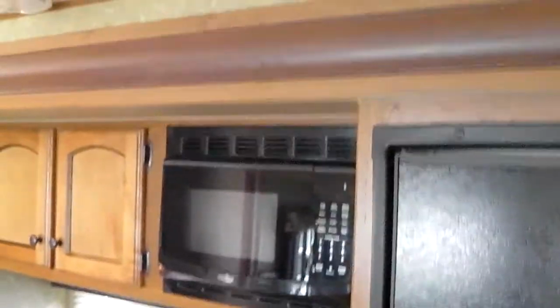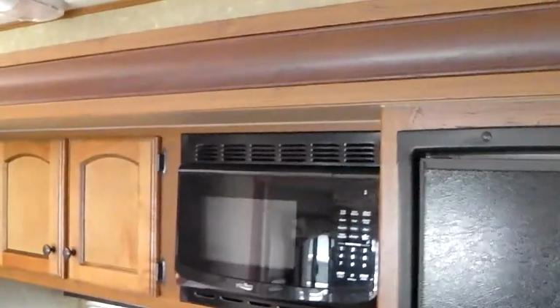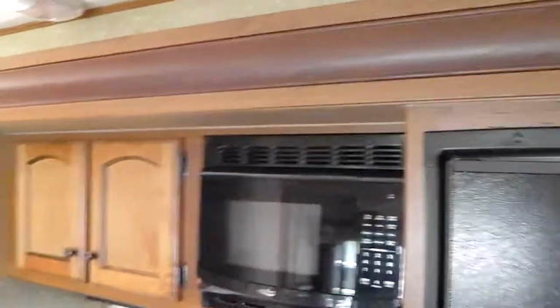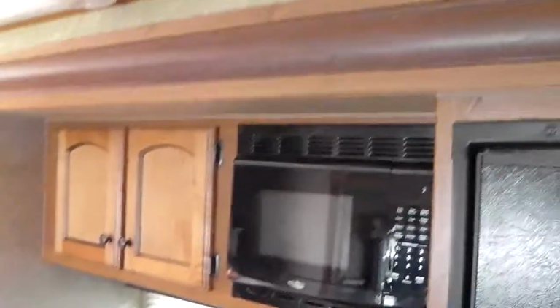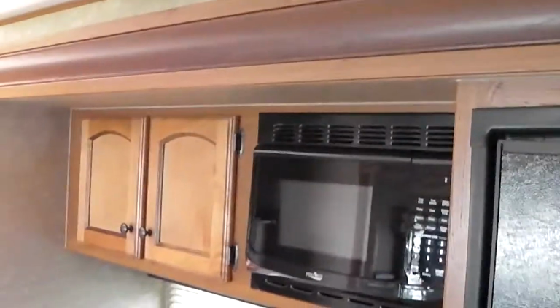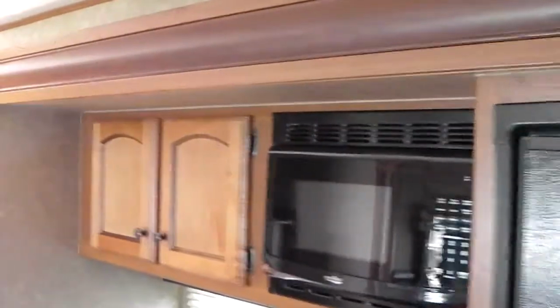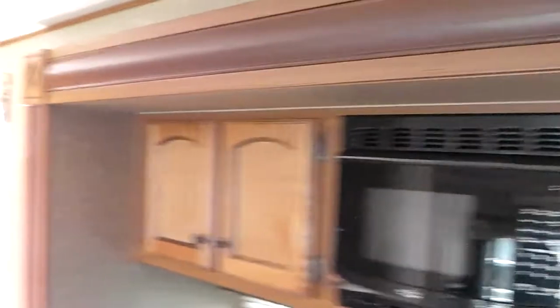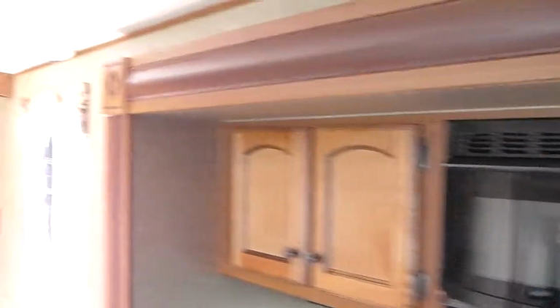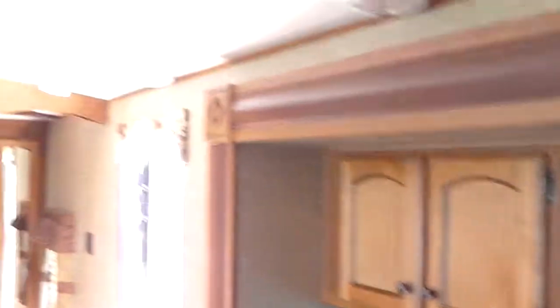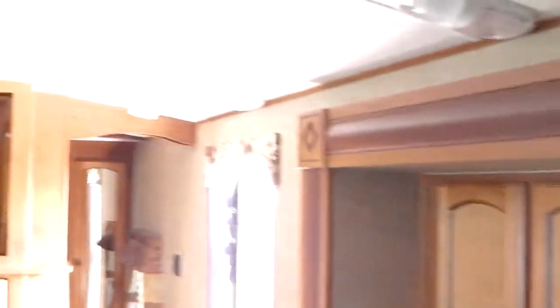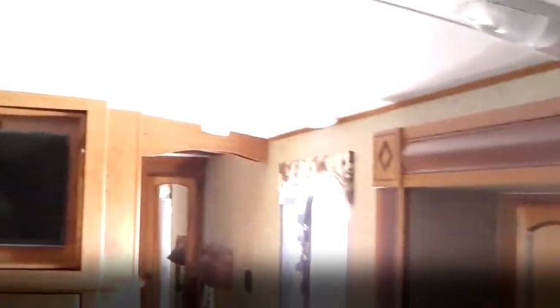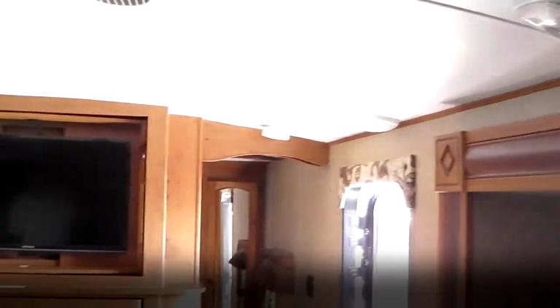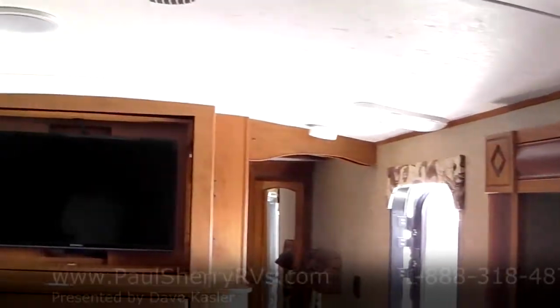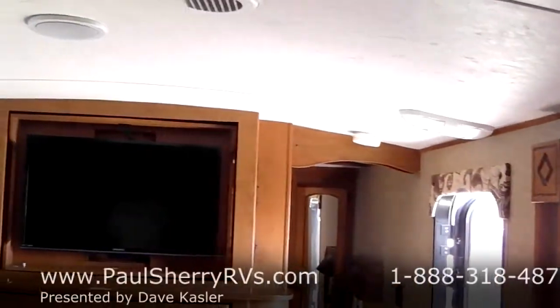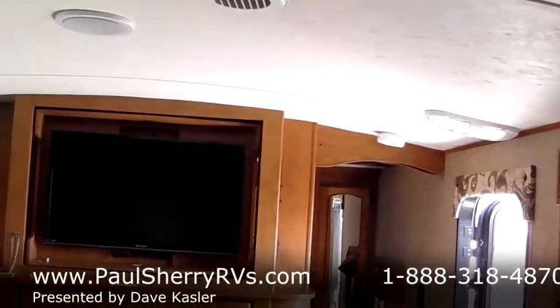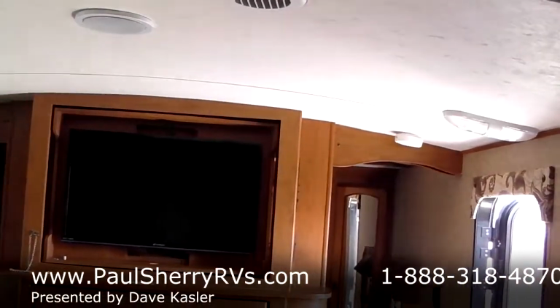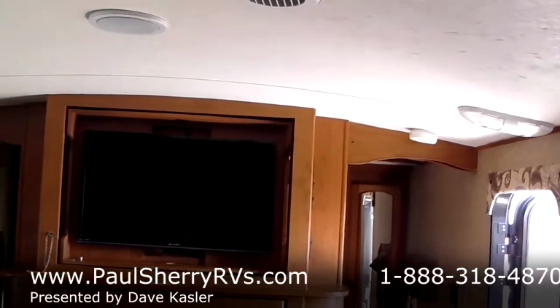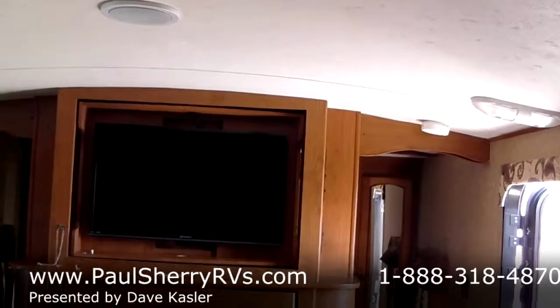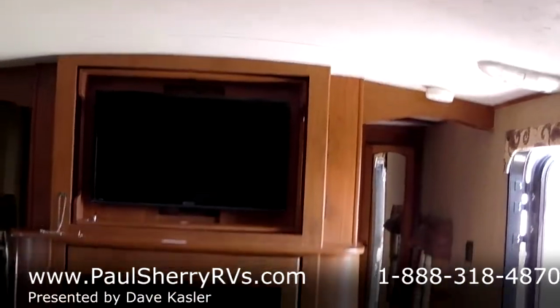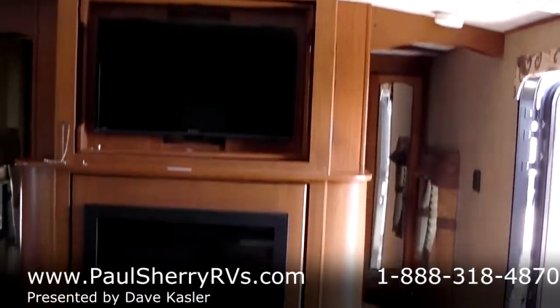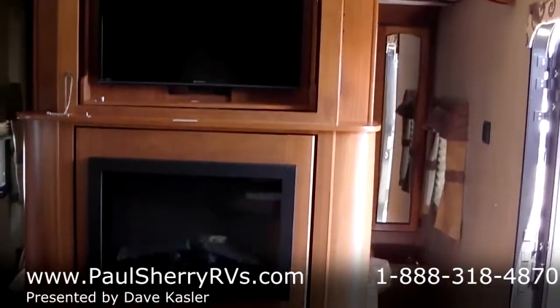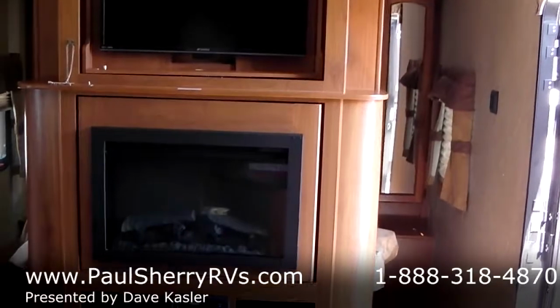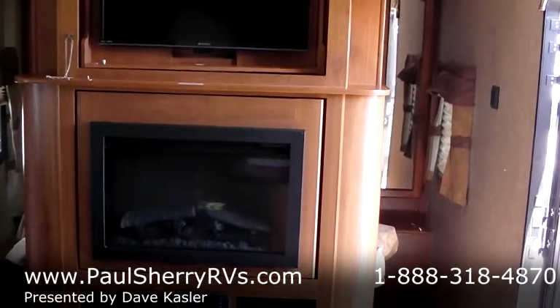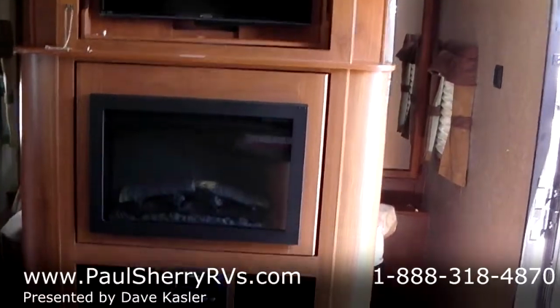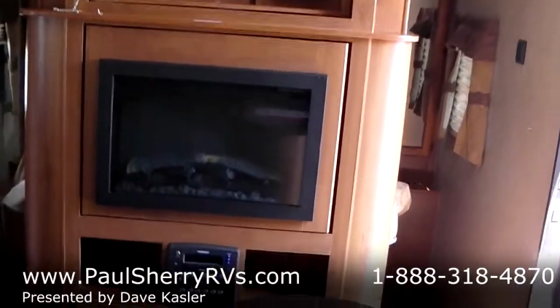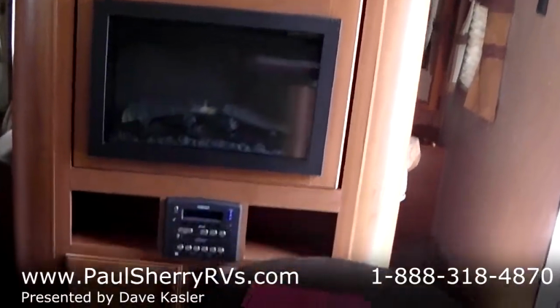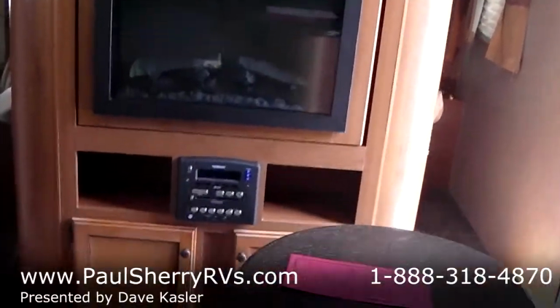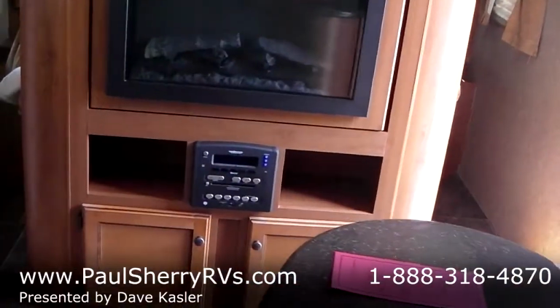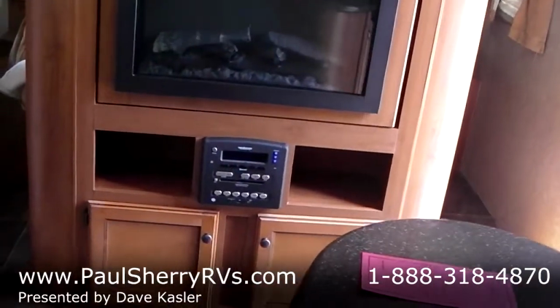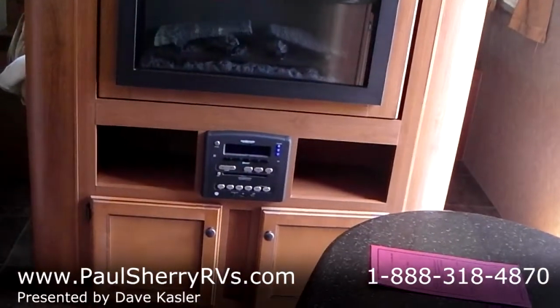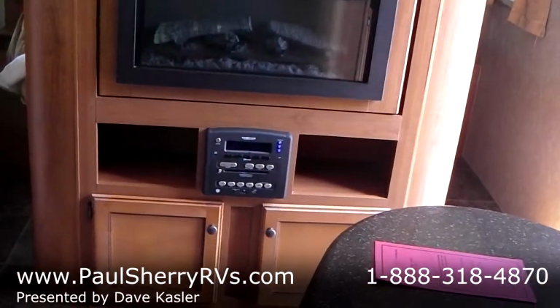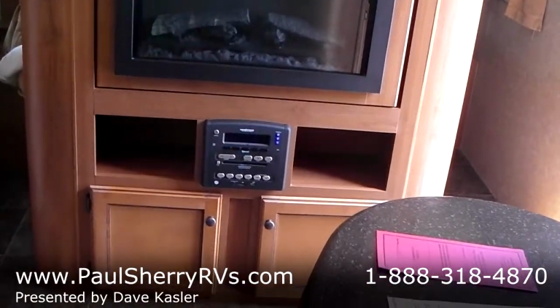Look at the woodwork — it's really nice. TV that turns around to the bedroom. Fireplace. AM, FM, CD, DVD player.